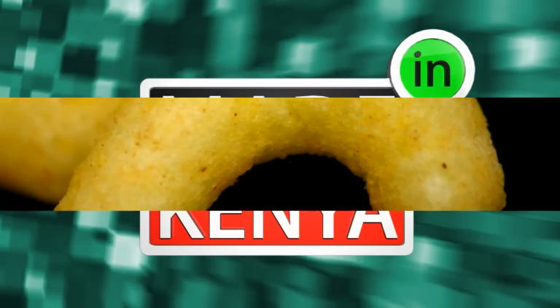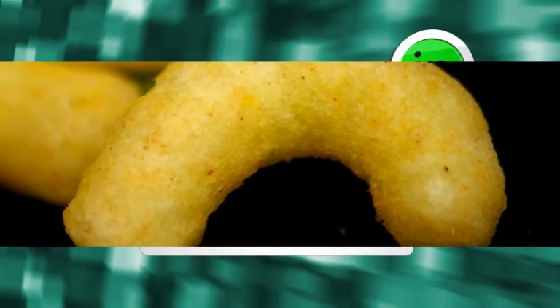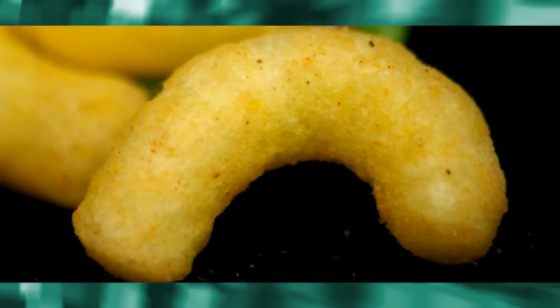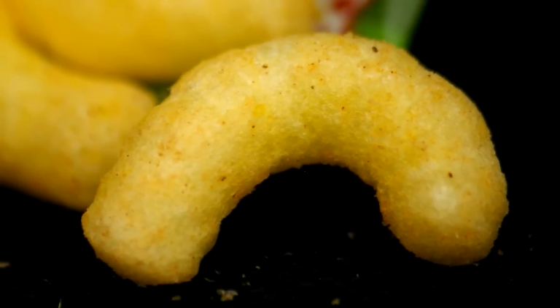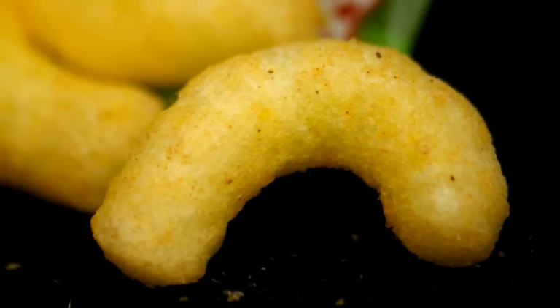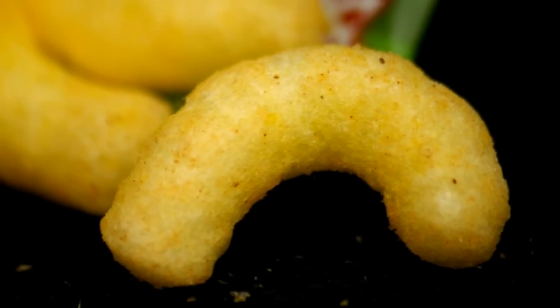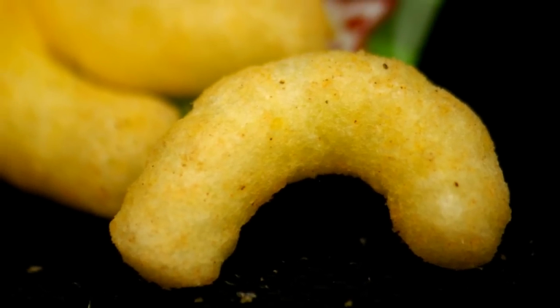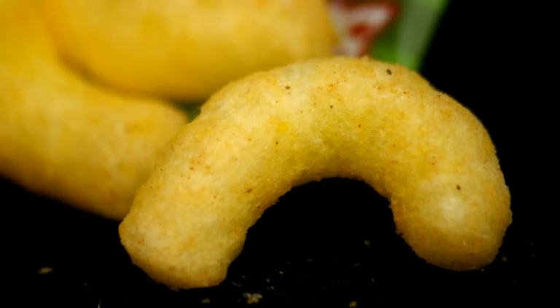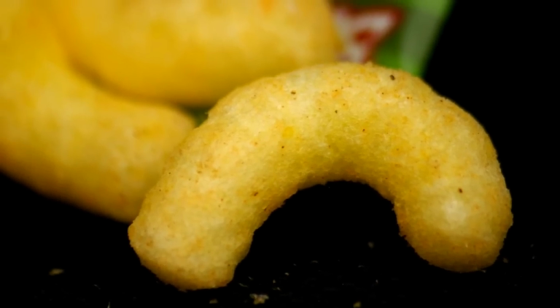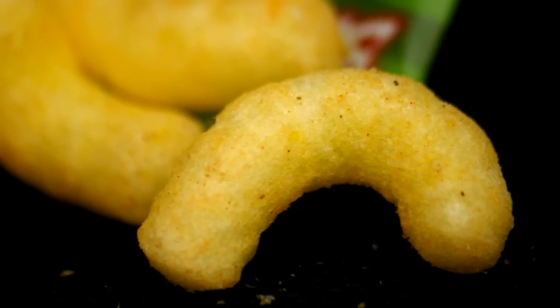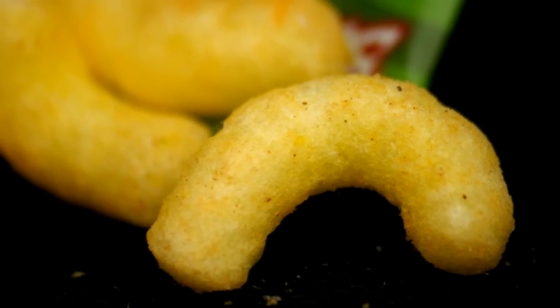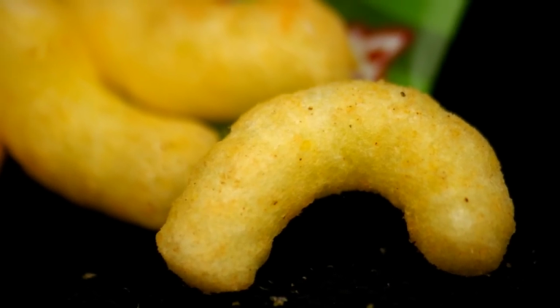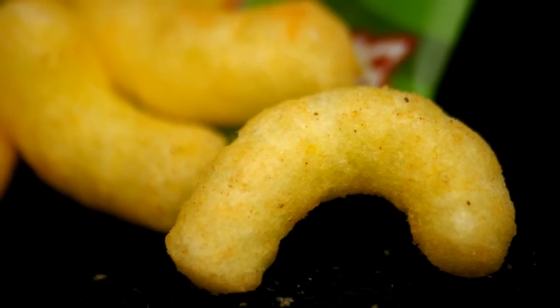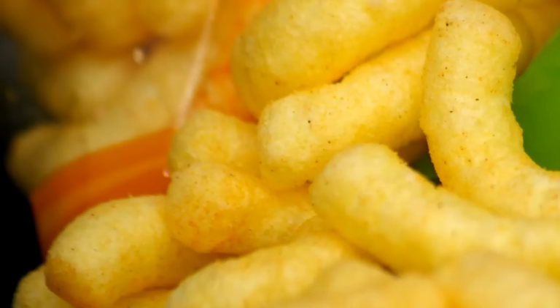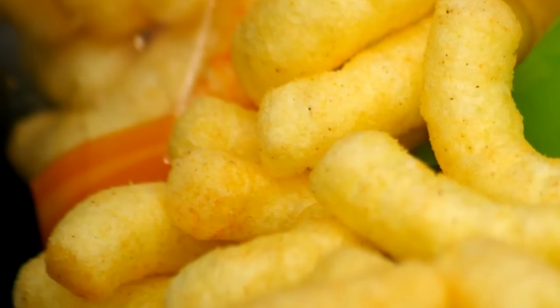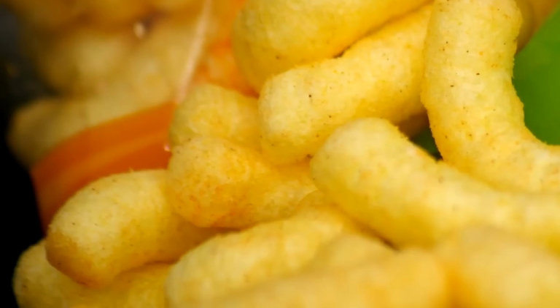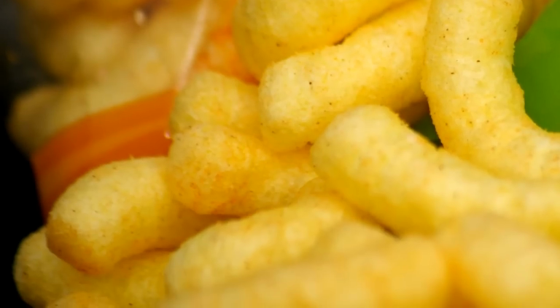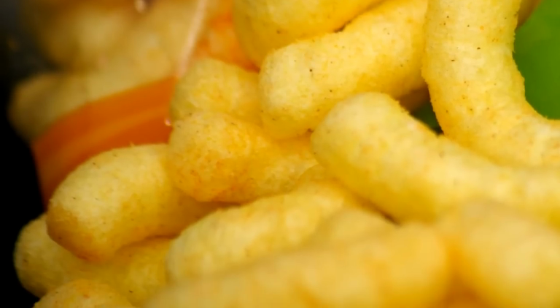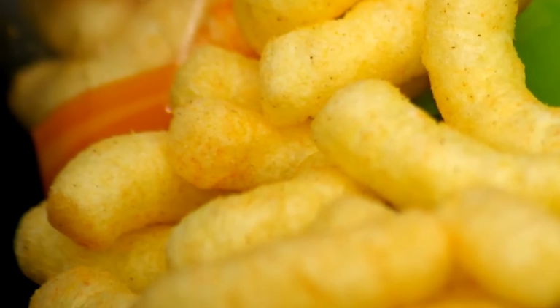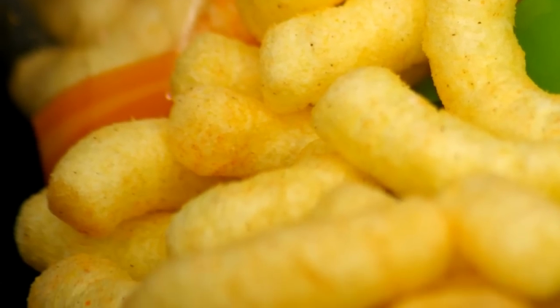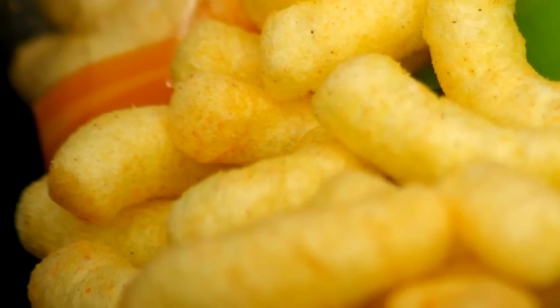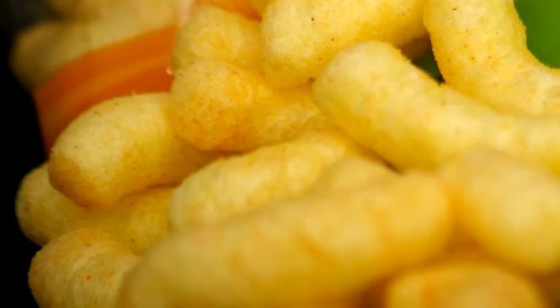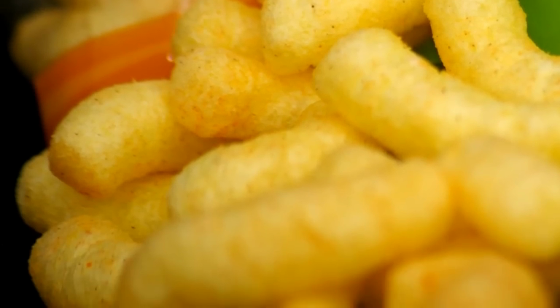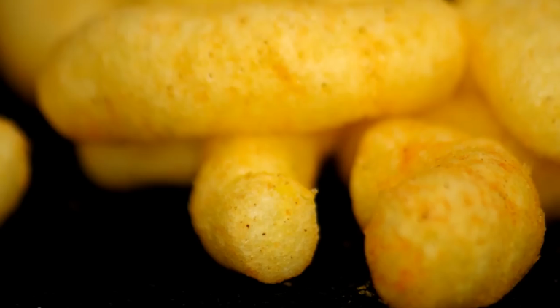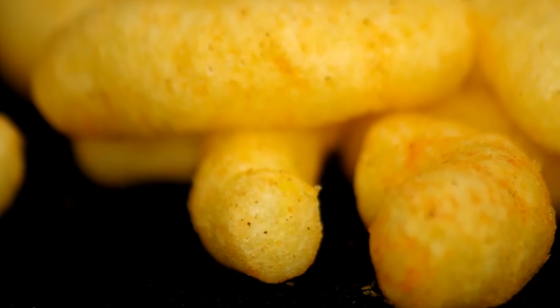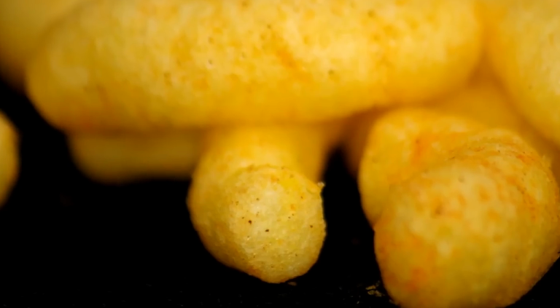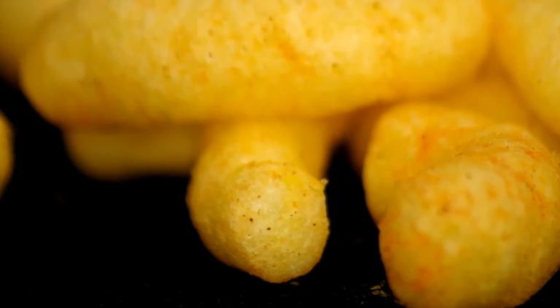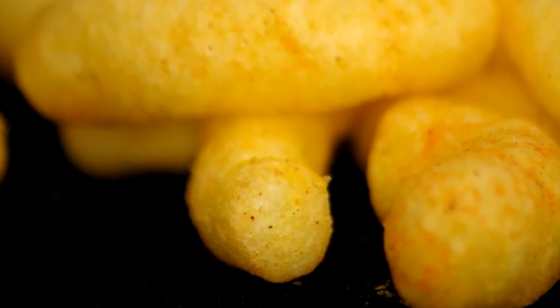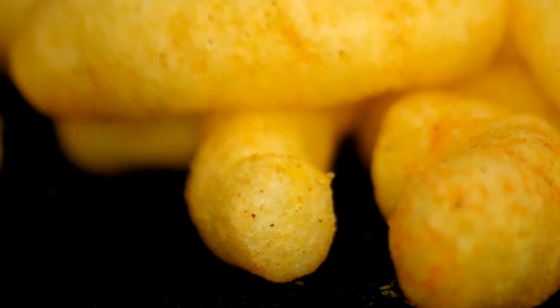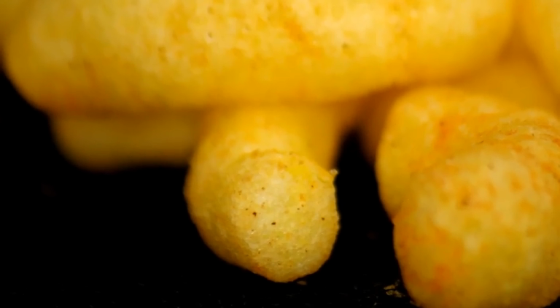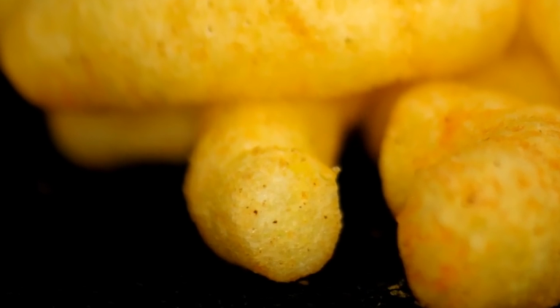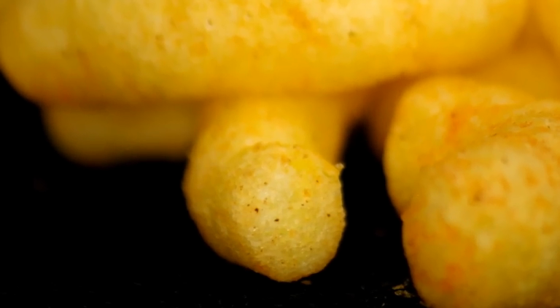They are a great snack on the run. And for kids, they're pure fun. But where do they come from? And what are they made of?